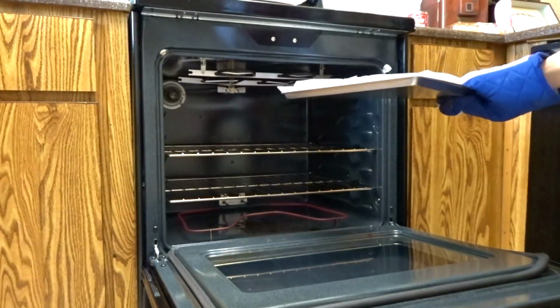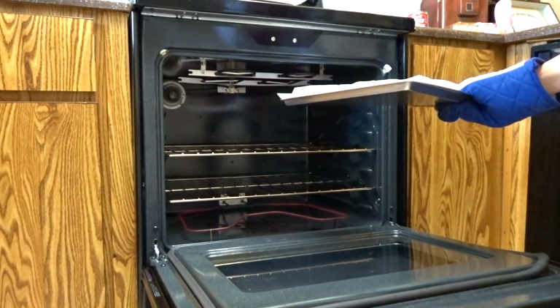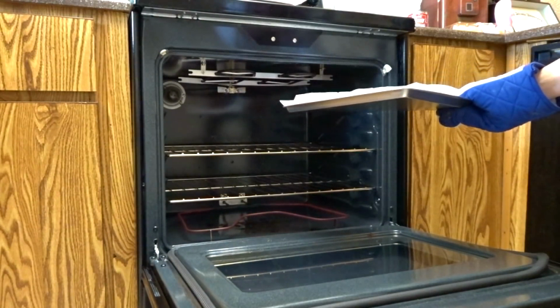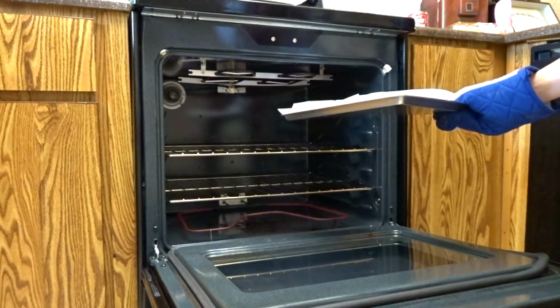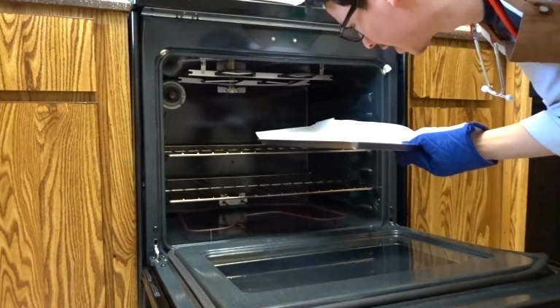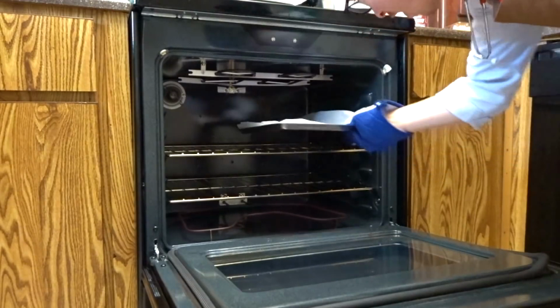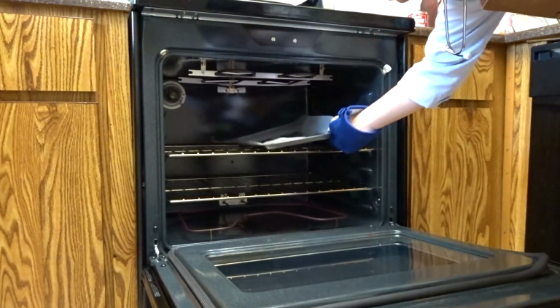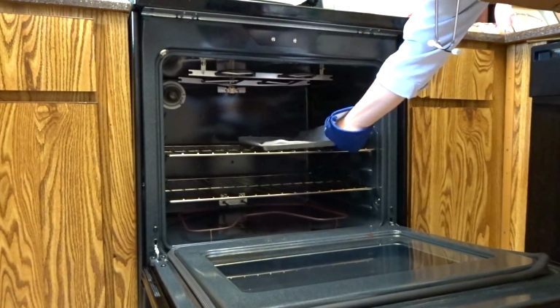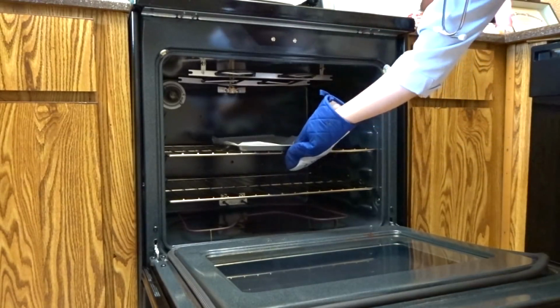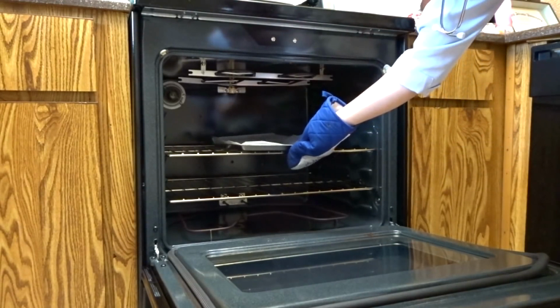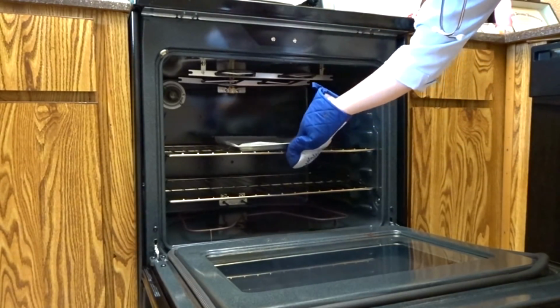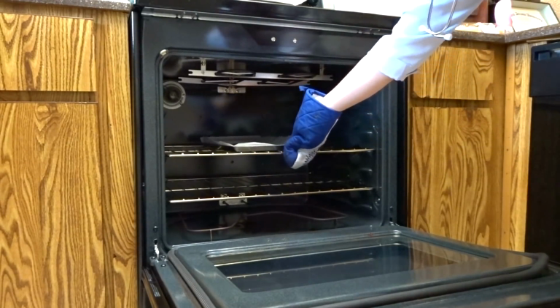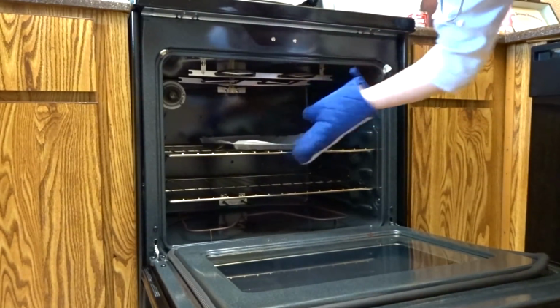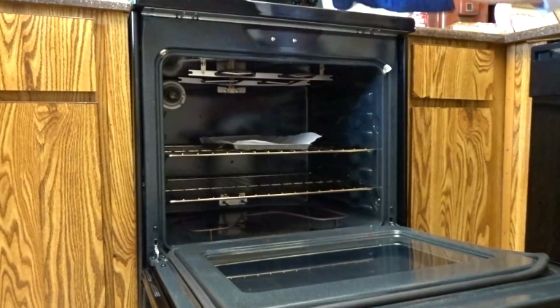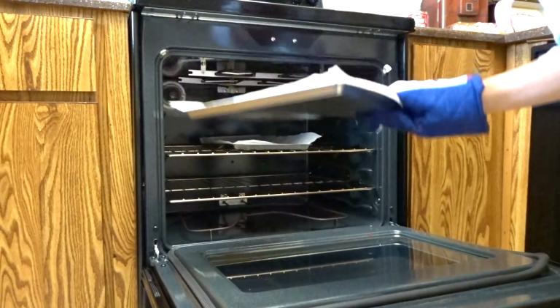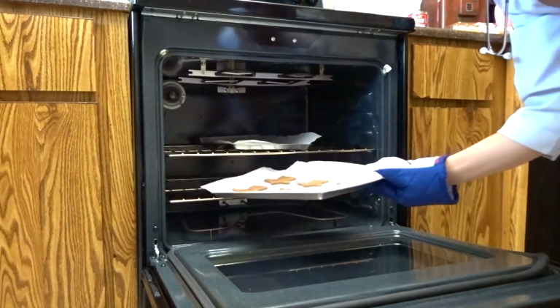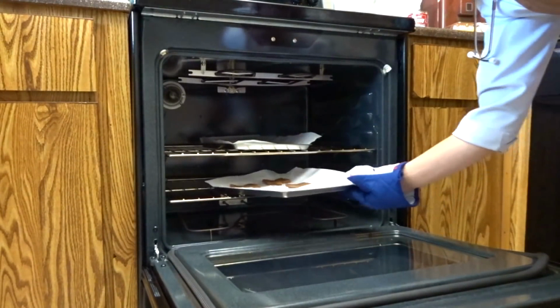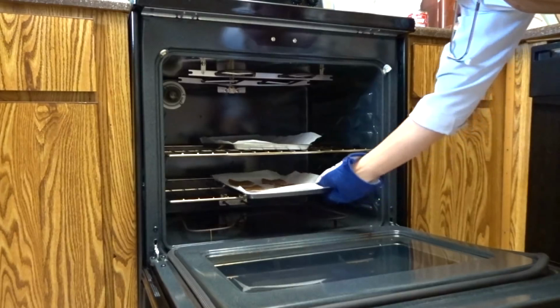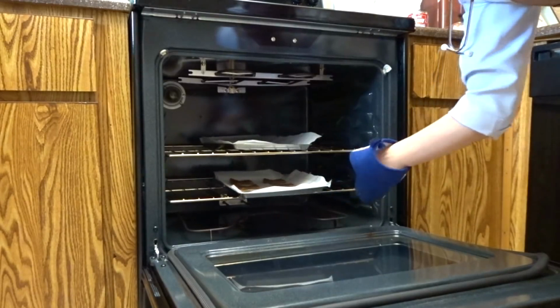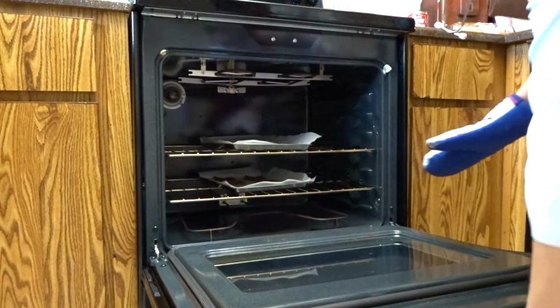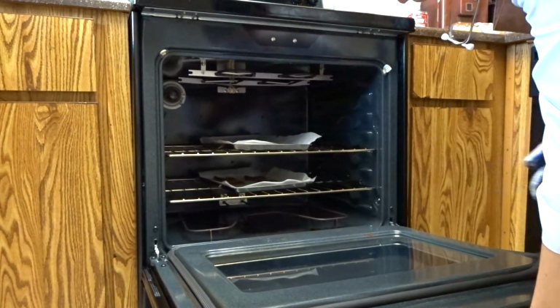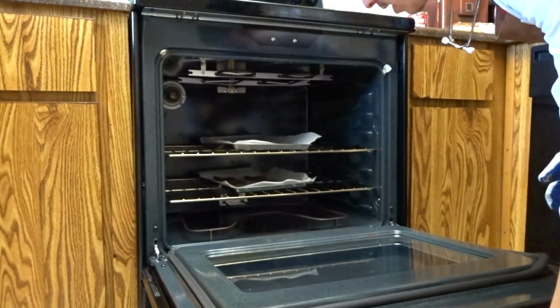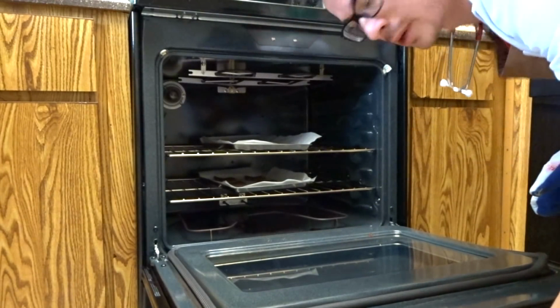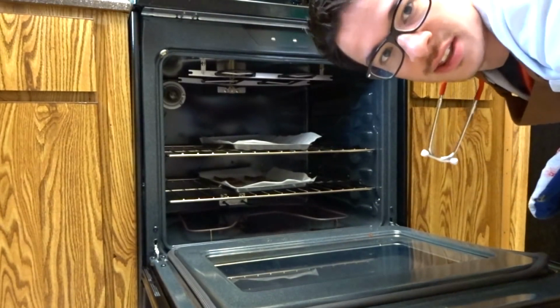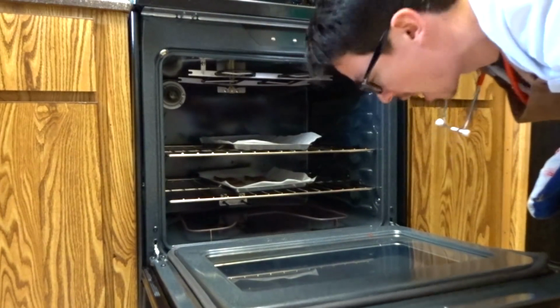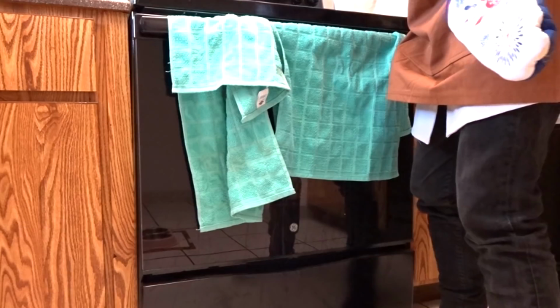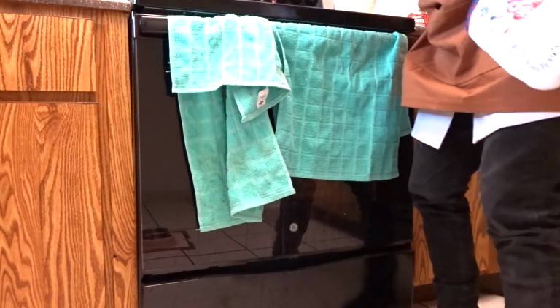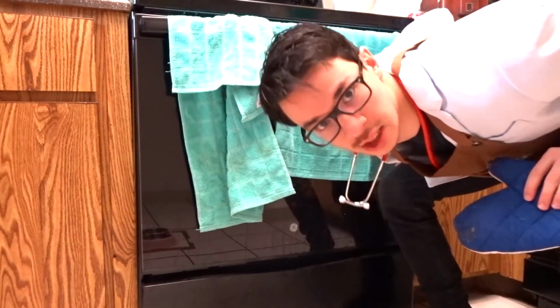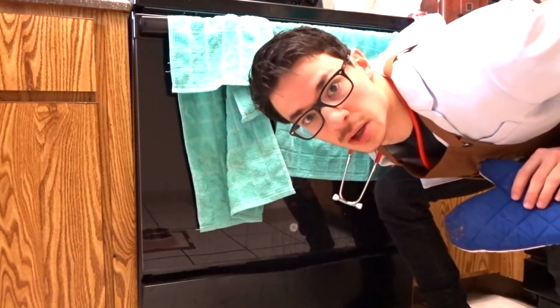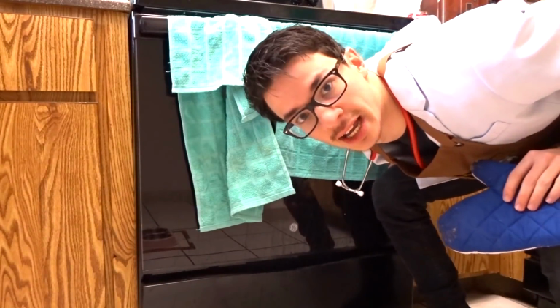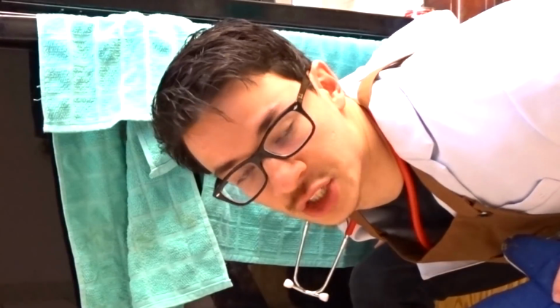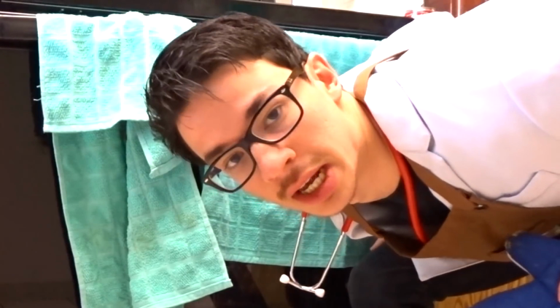Do I leave the parchment paper on? If I die, I die. Let's put one right here, let's put the other one right there, and let's hope I don't burn down the house. 15 minutes. Let's hope I don't die. I actually want to die.